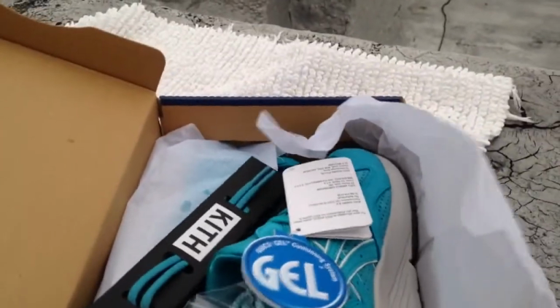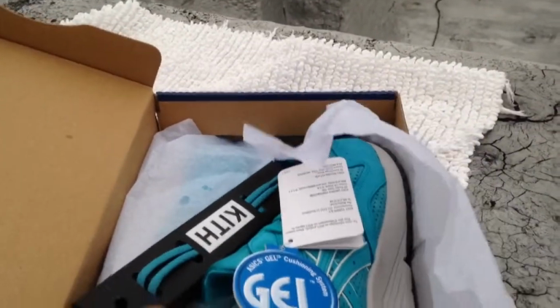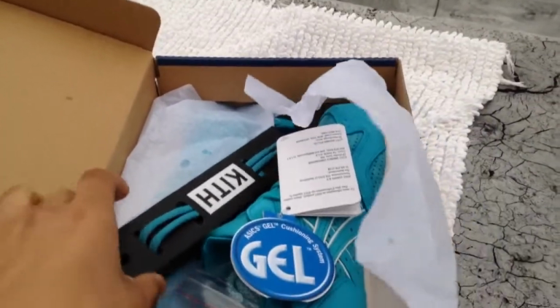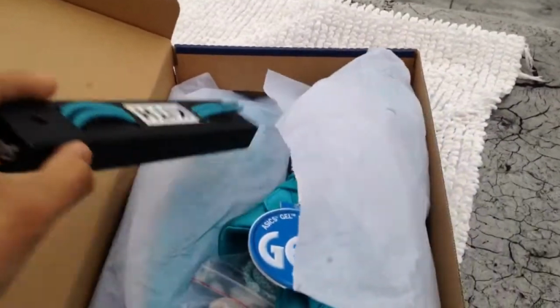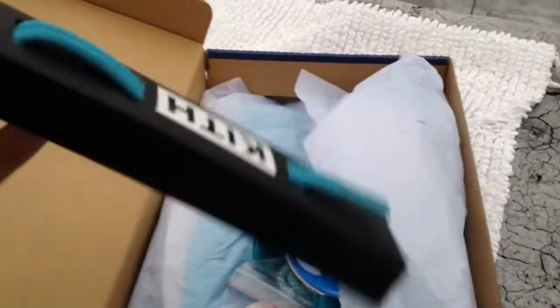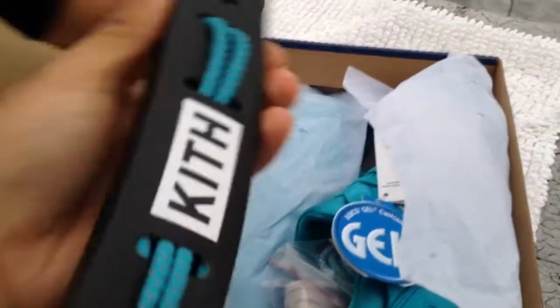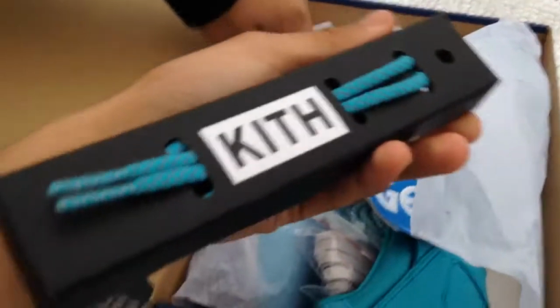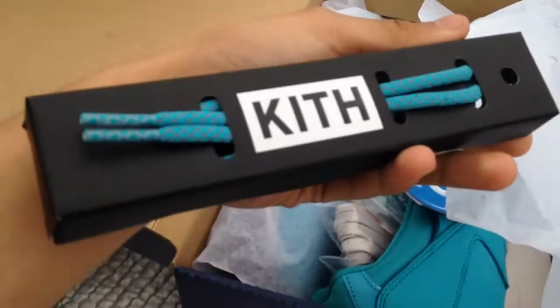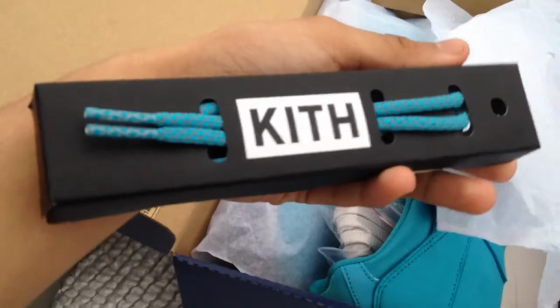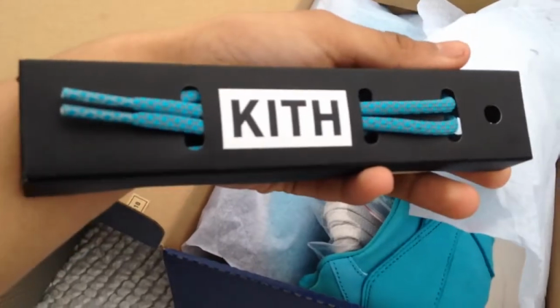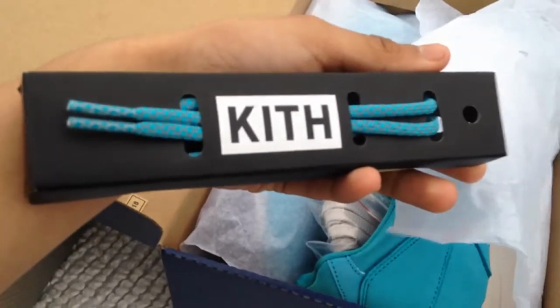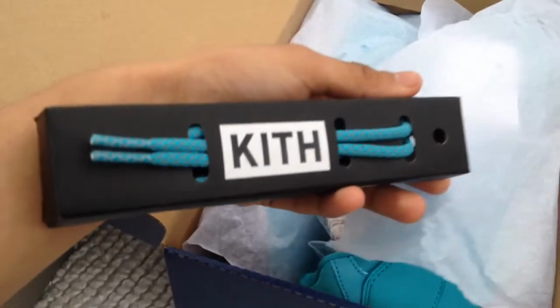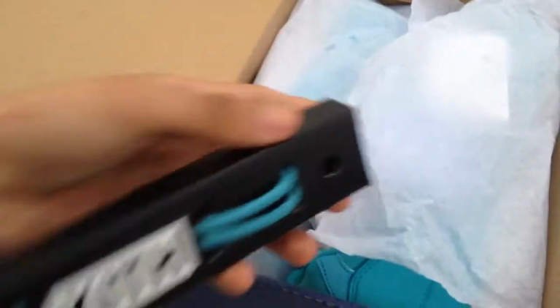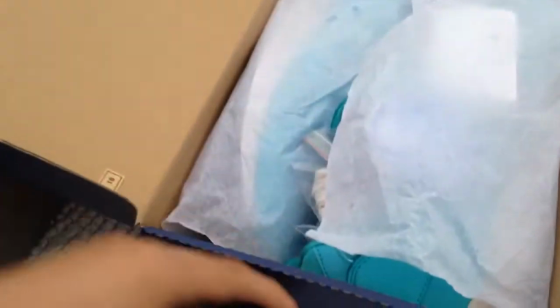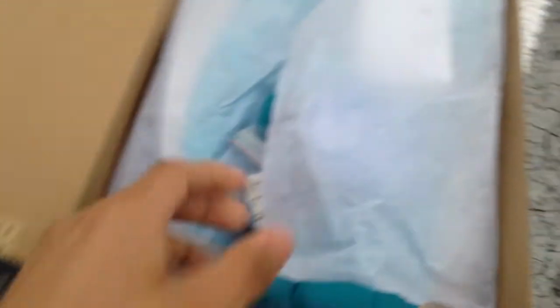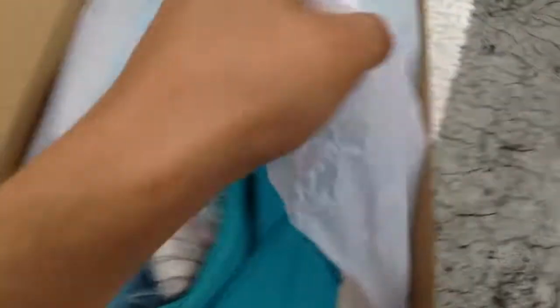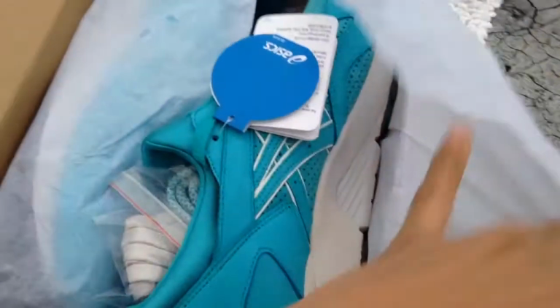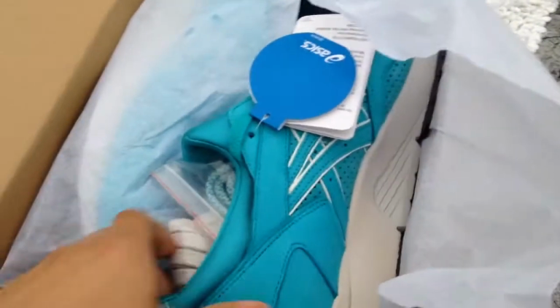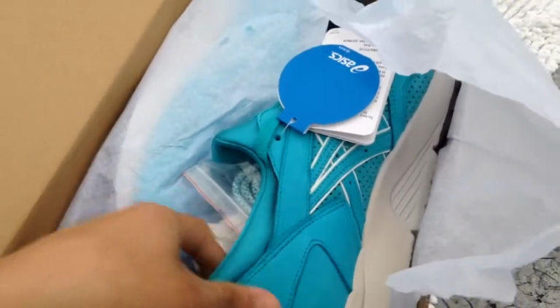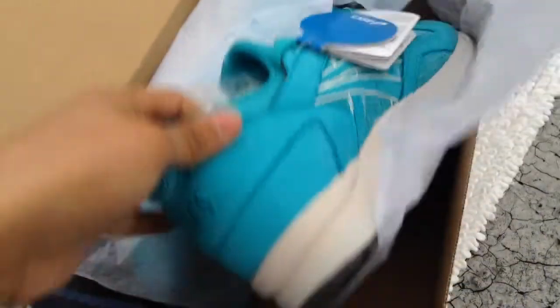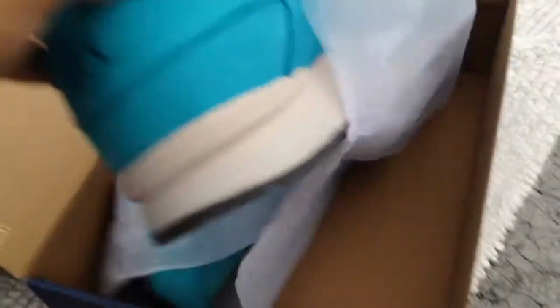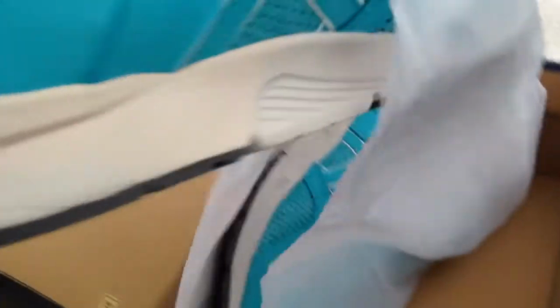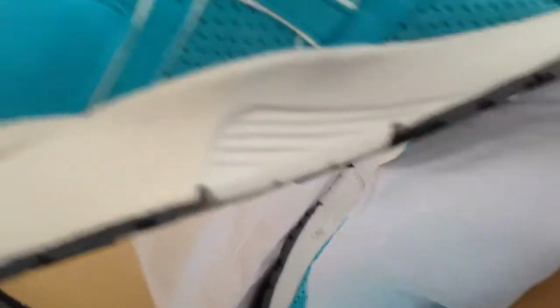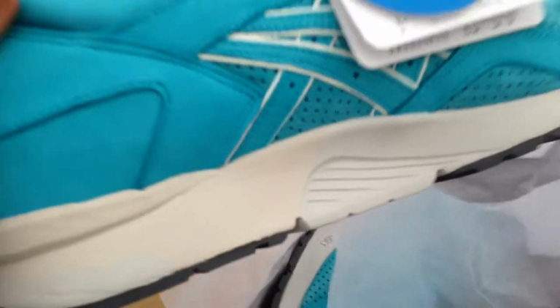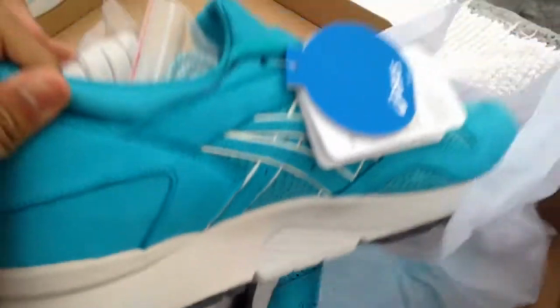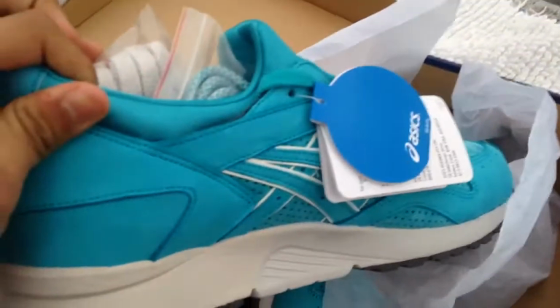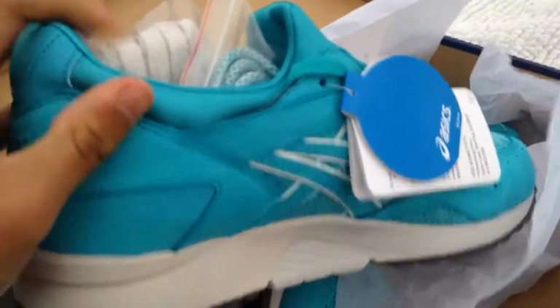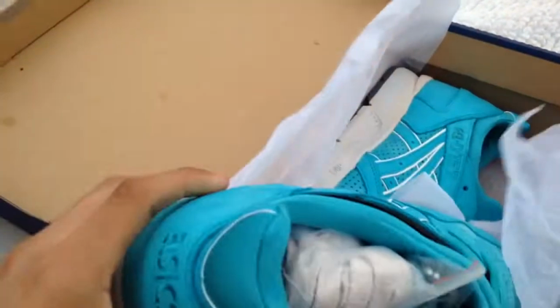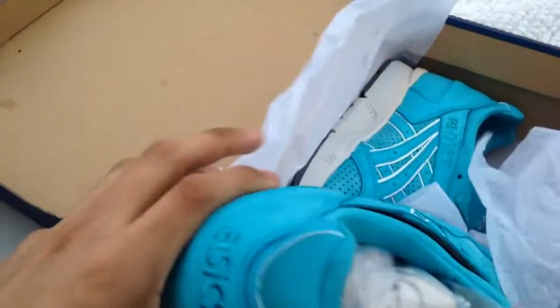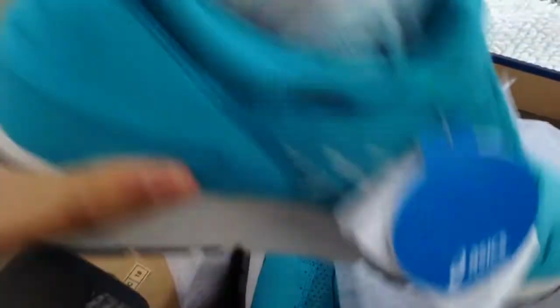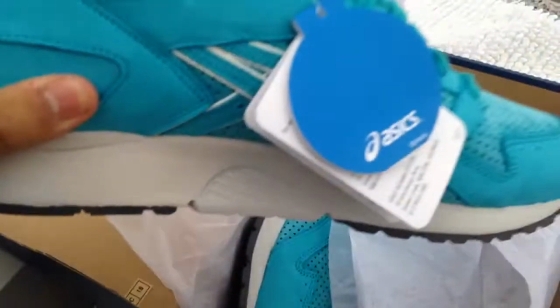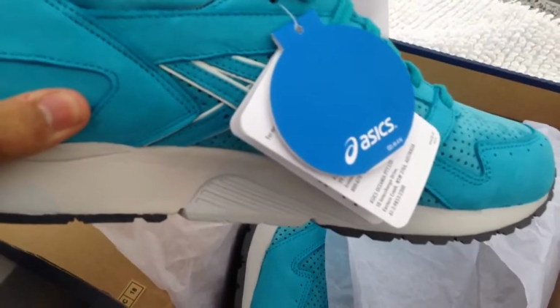I'm going to open up the Coves right here. You actually picked these off the Kev website. So yeah, right here they got the Coves. Pretty nice colorway.